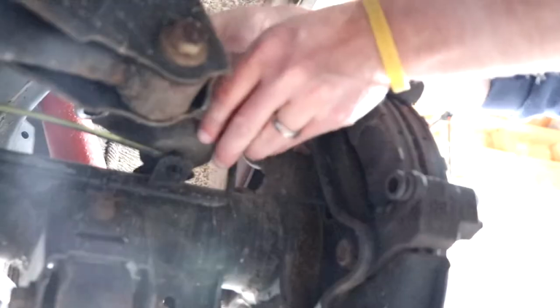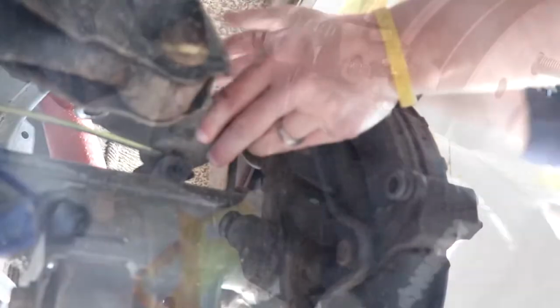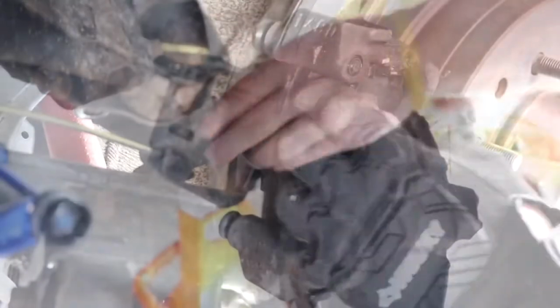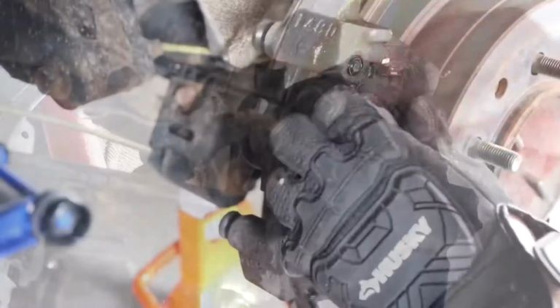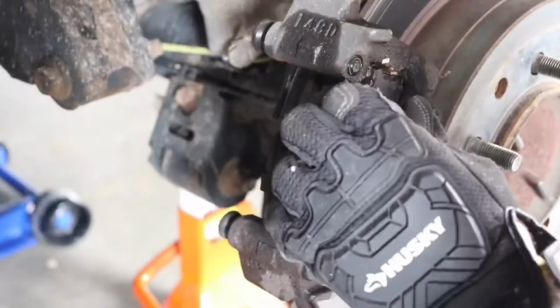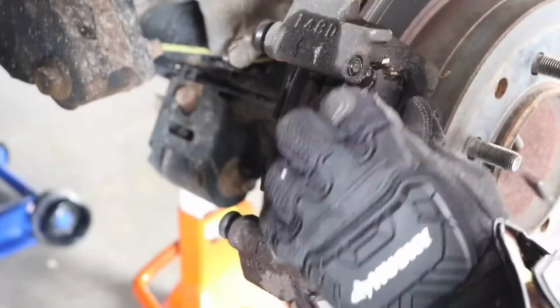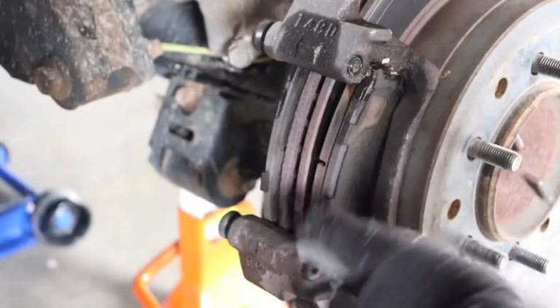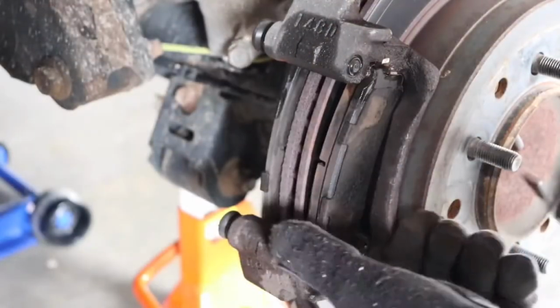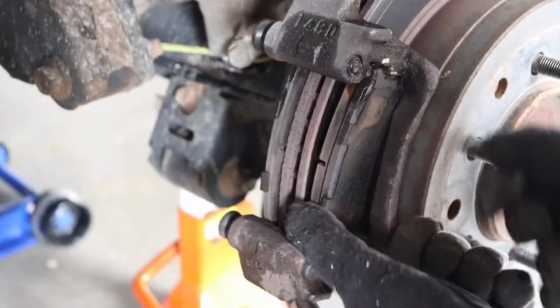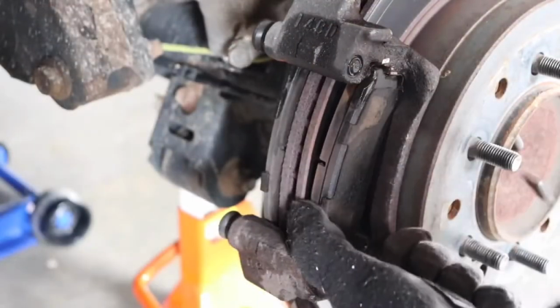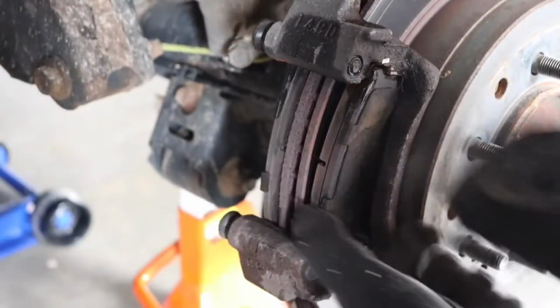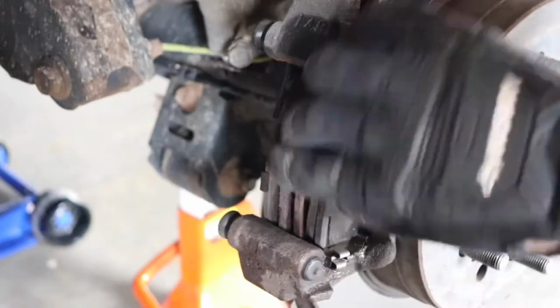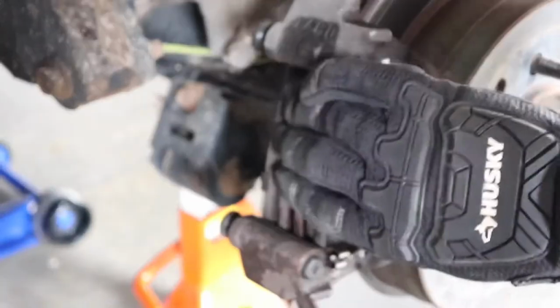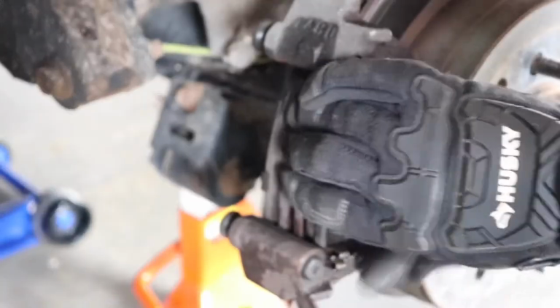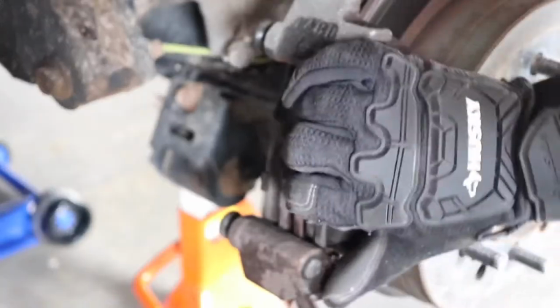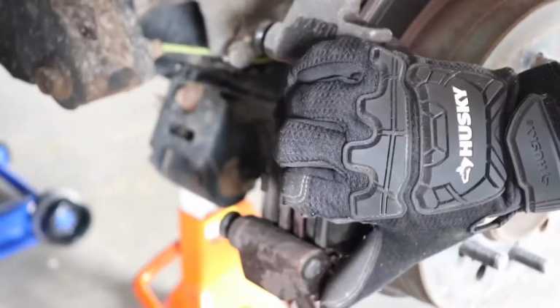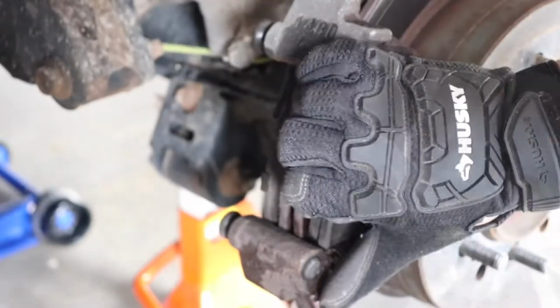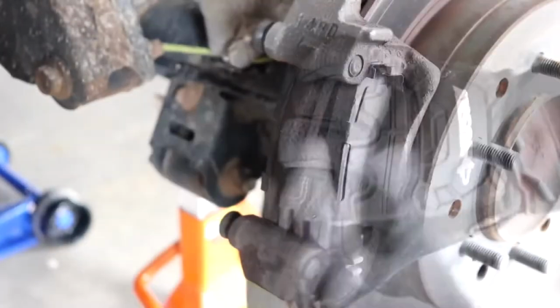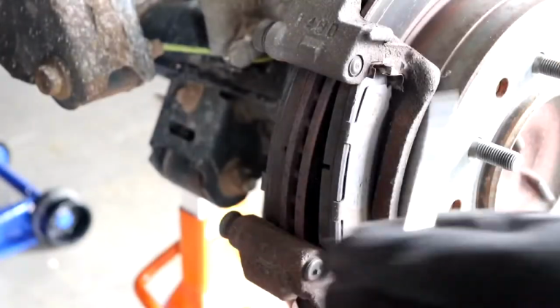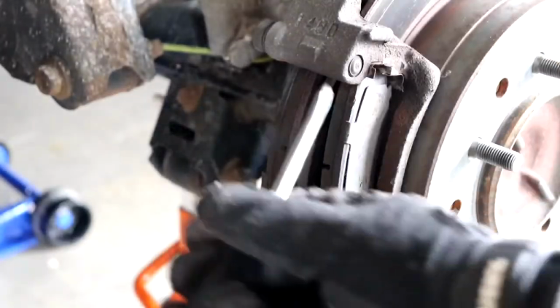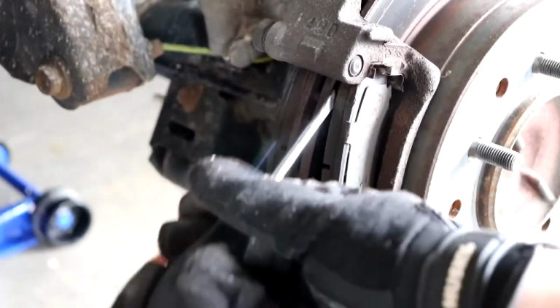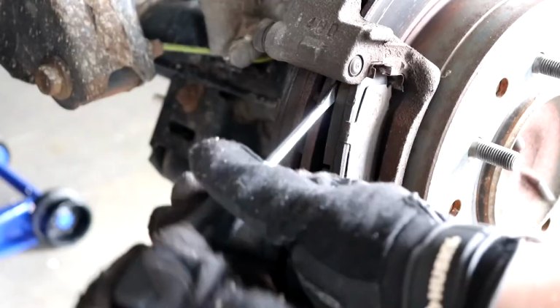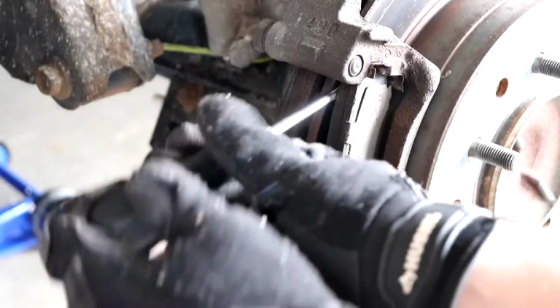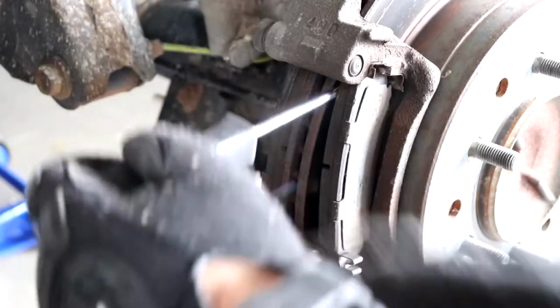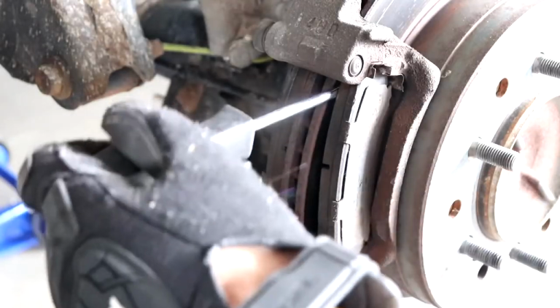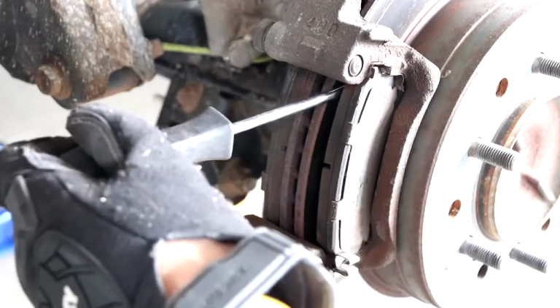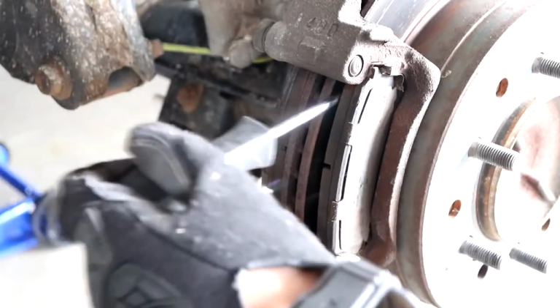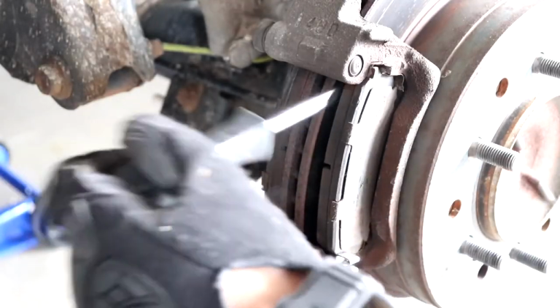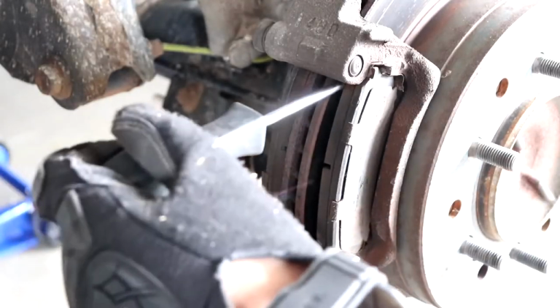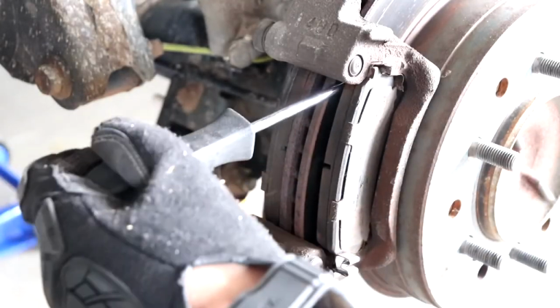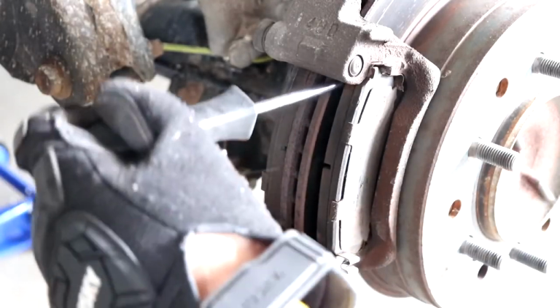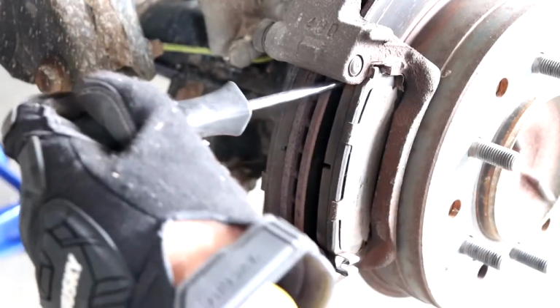Now you should be able to remove the brake pads. In my case they're a little bit stubborn so I used a screwdriver, but just be careful not to gouge up your rotor.